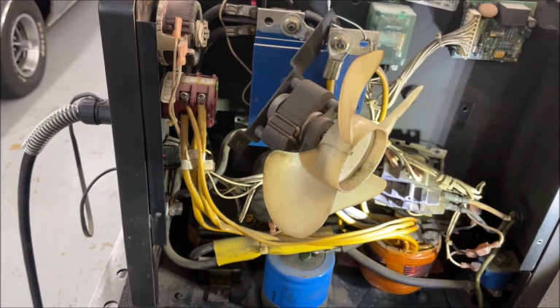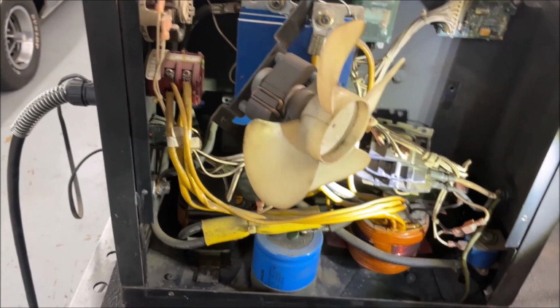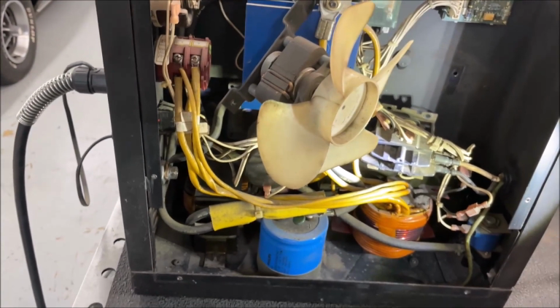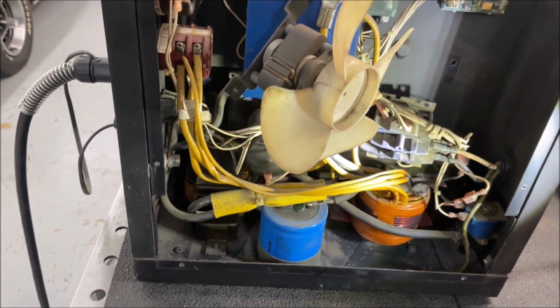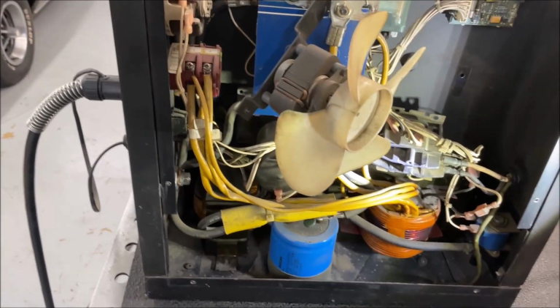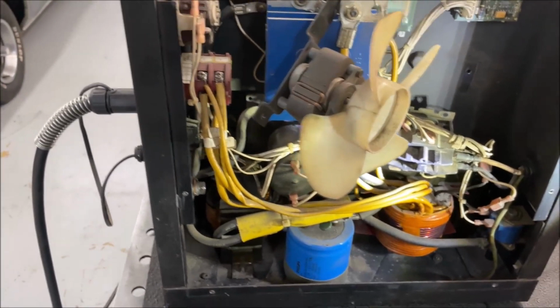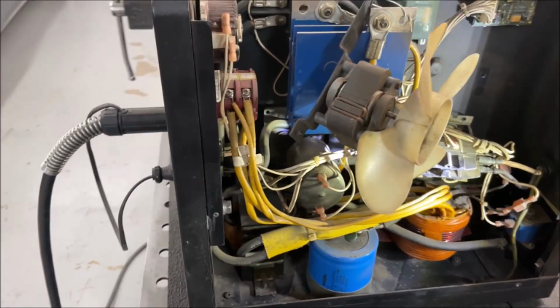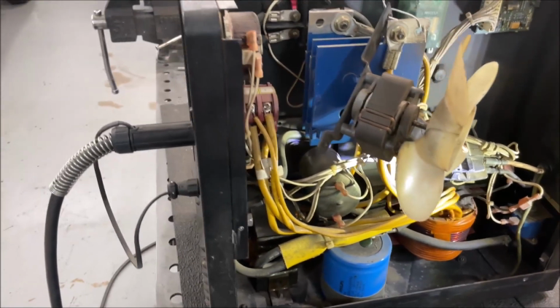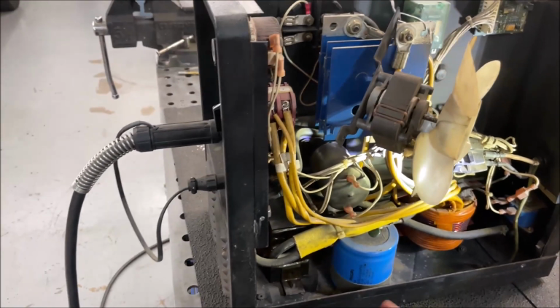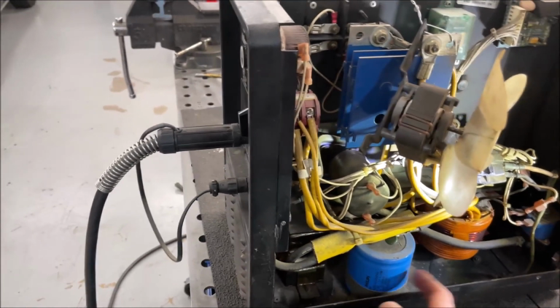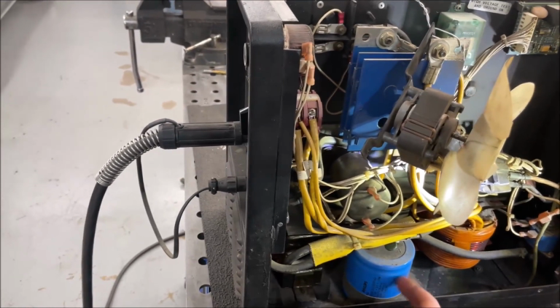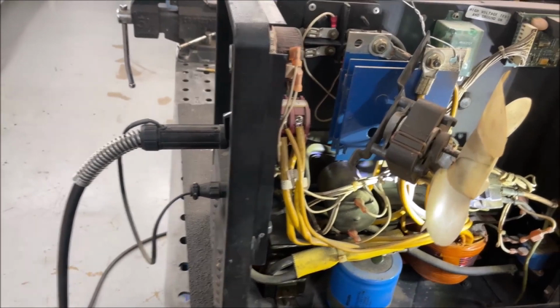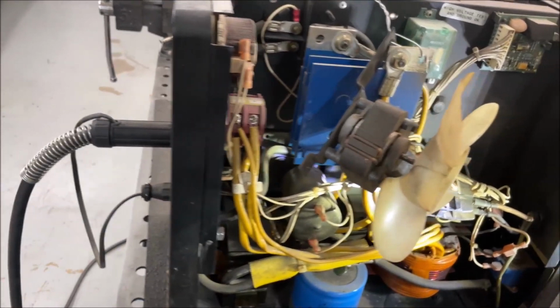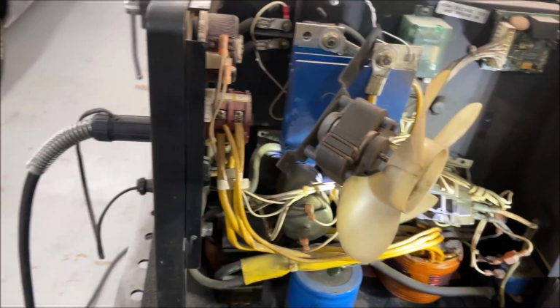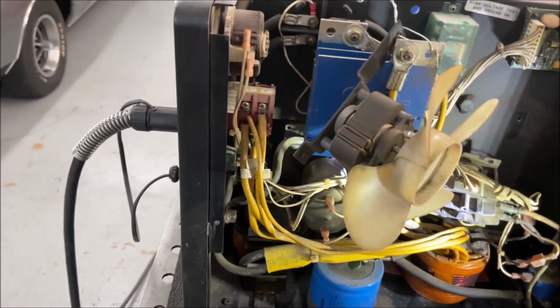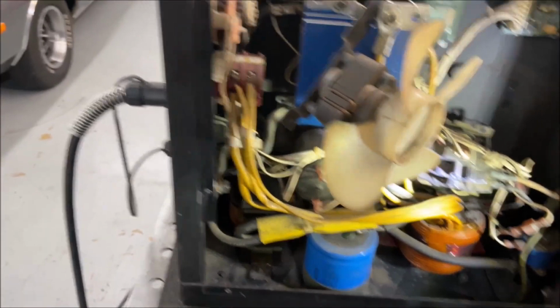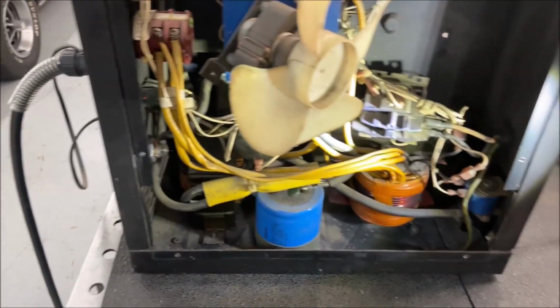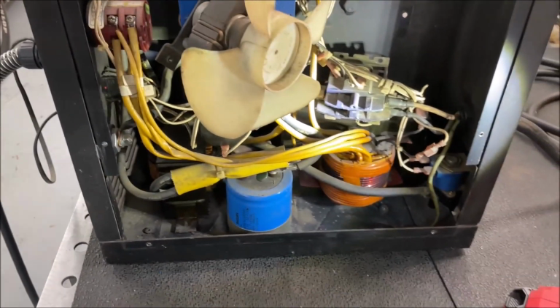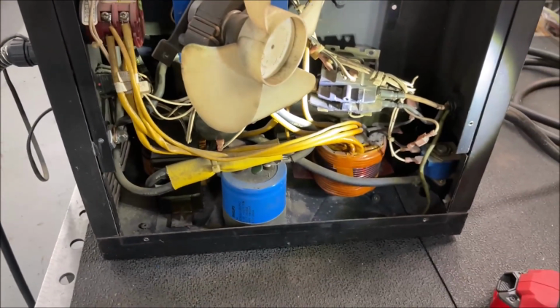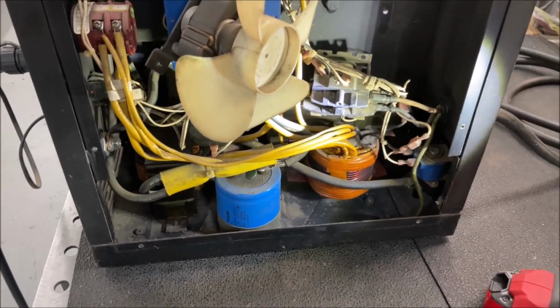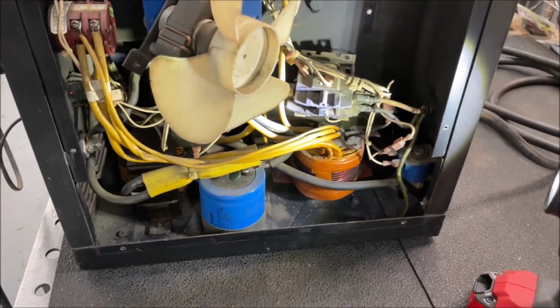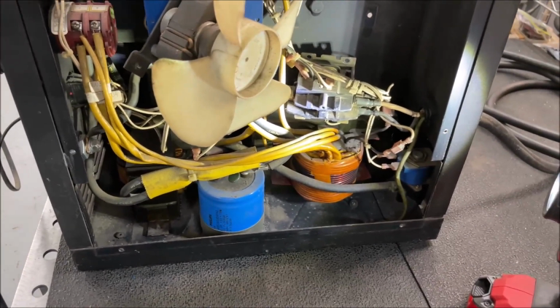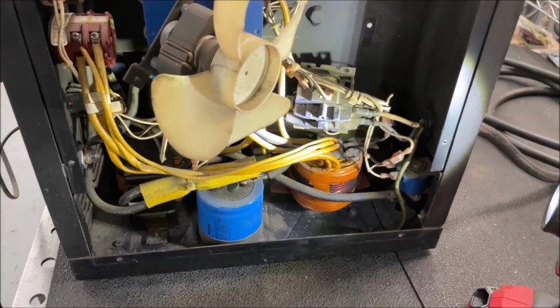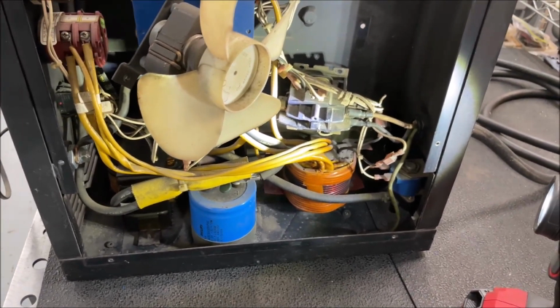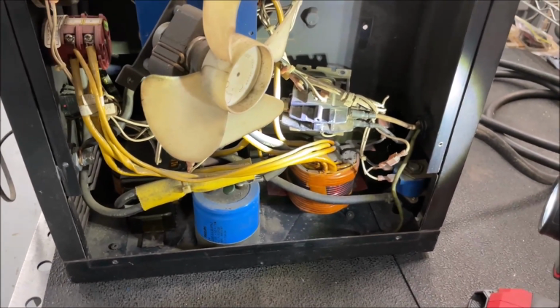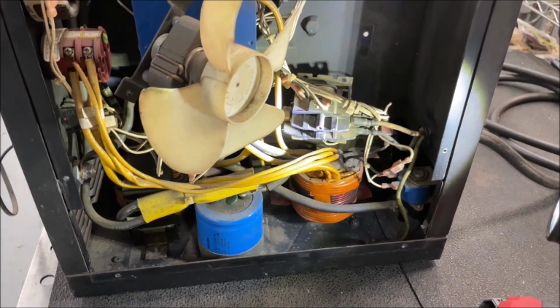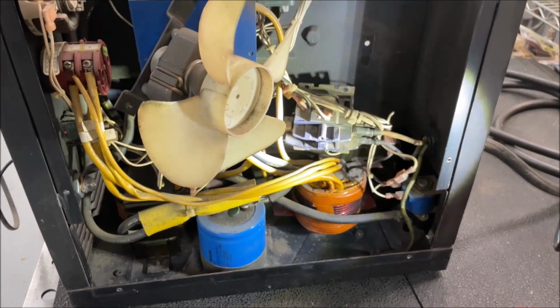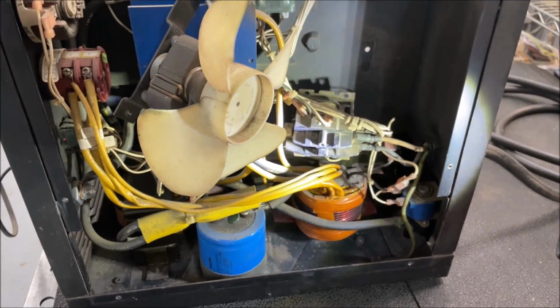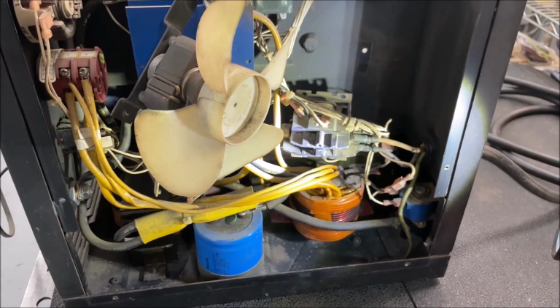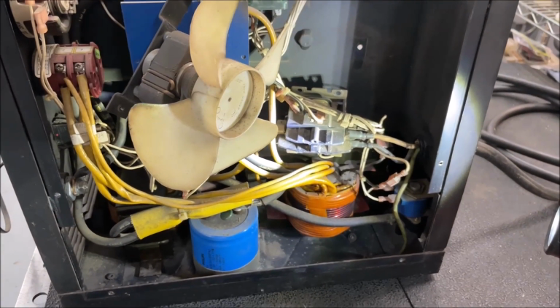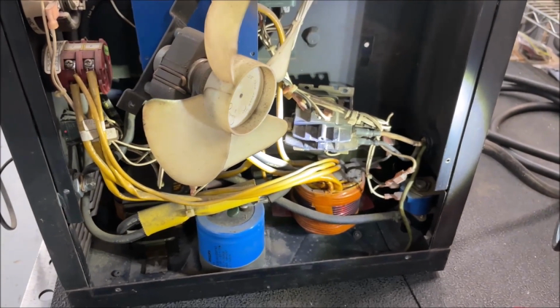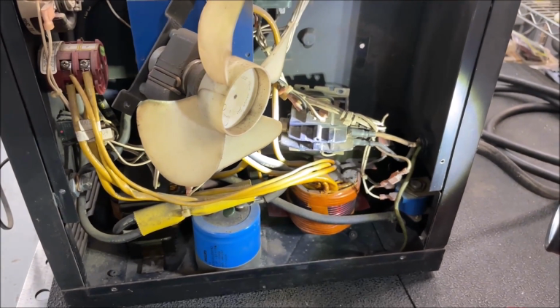Whatever you do, if you ever go into one of these machines, do not mess with that capacitor. That will shock you if it's still charged, and you really don't need your life lighting up that way.